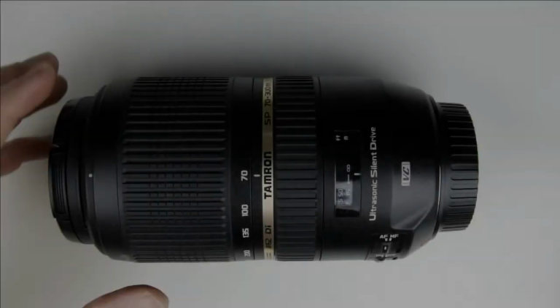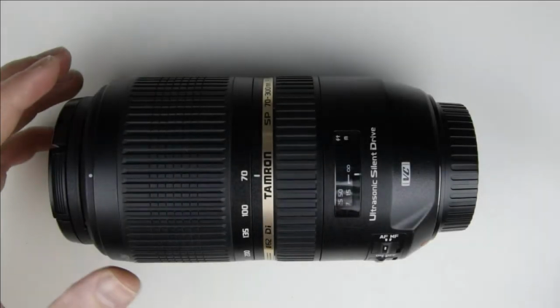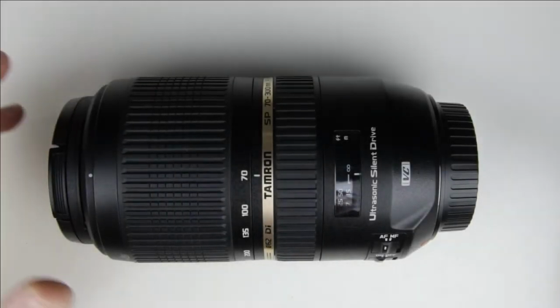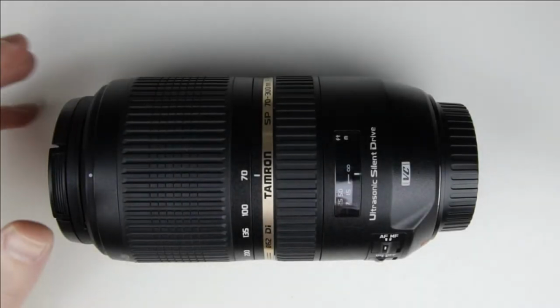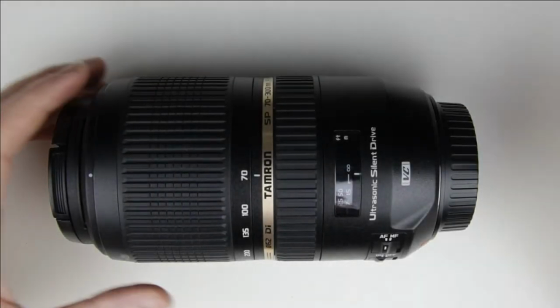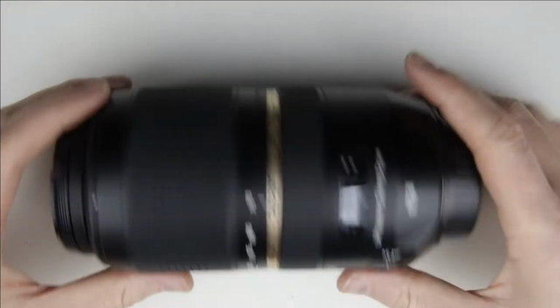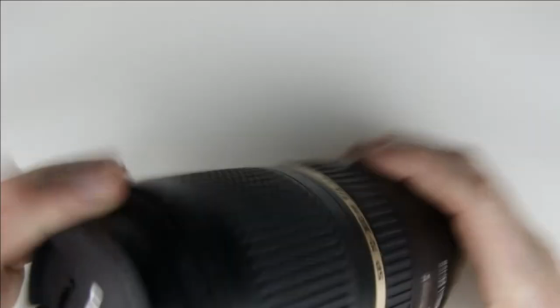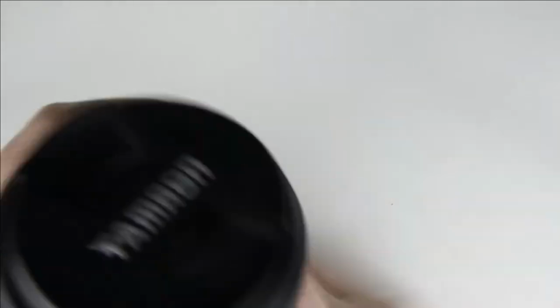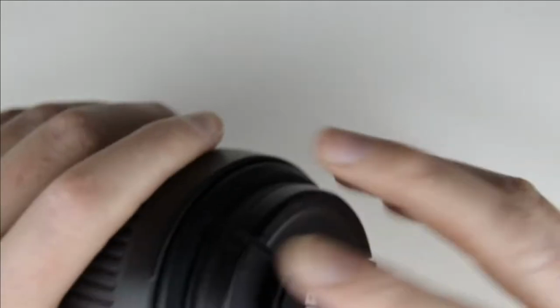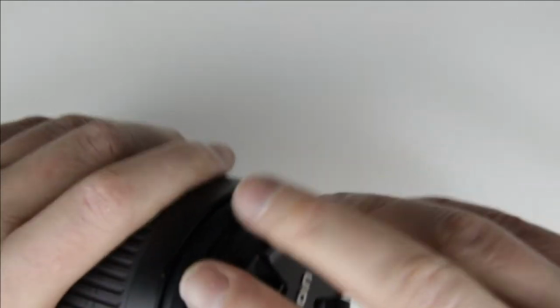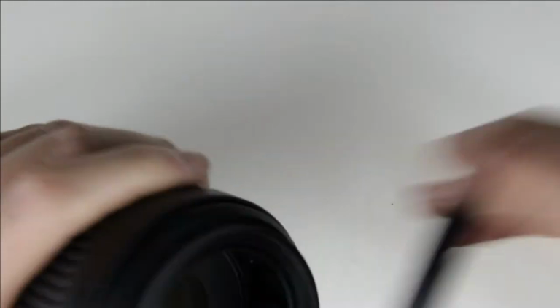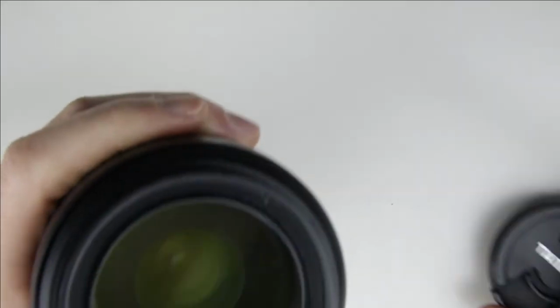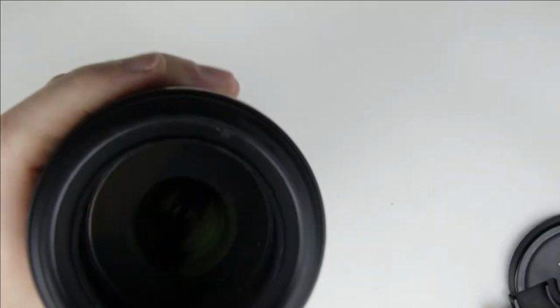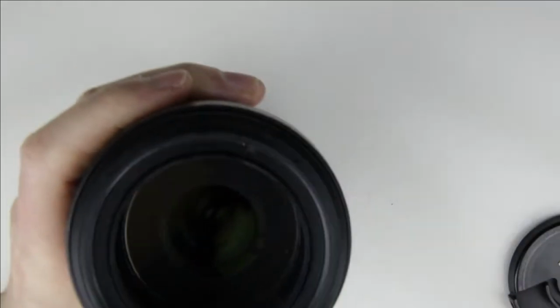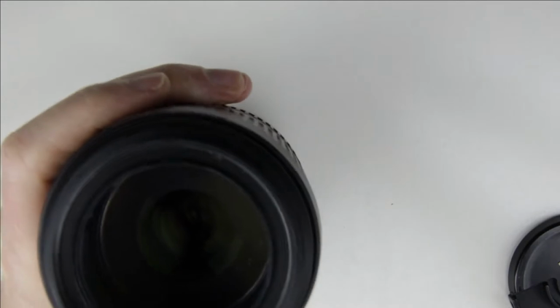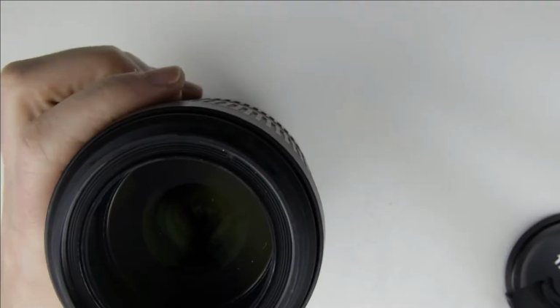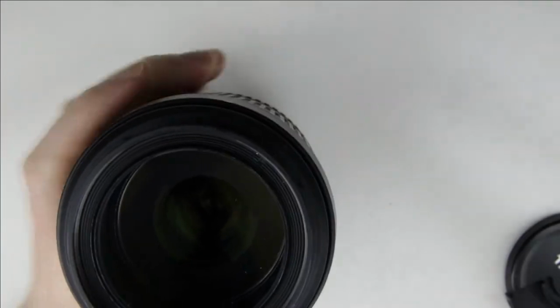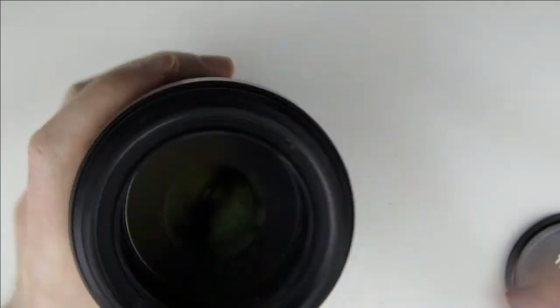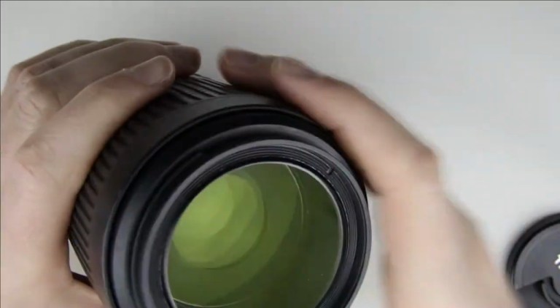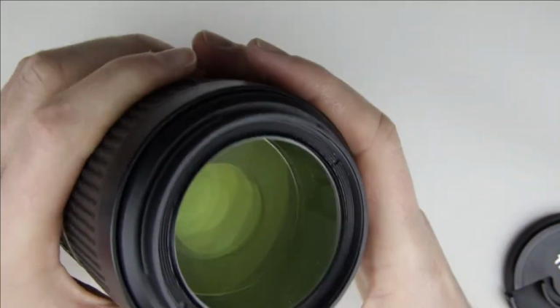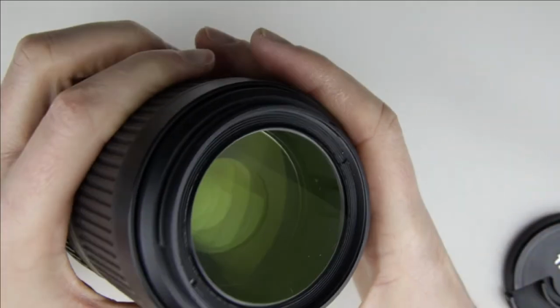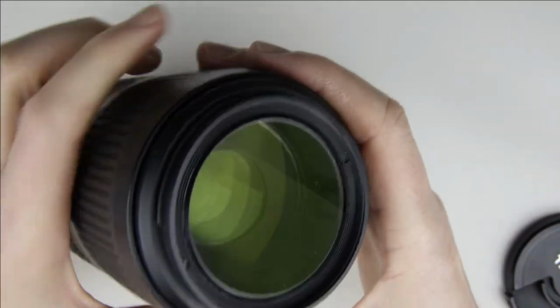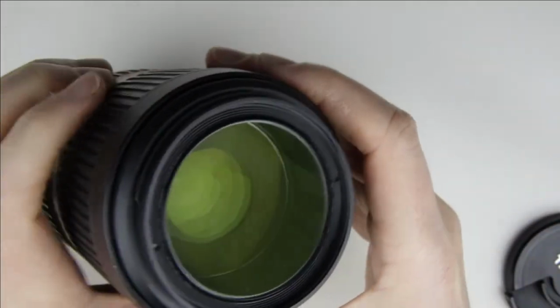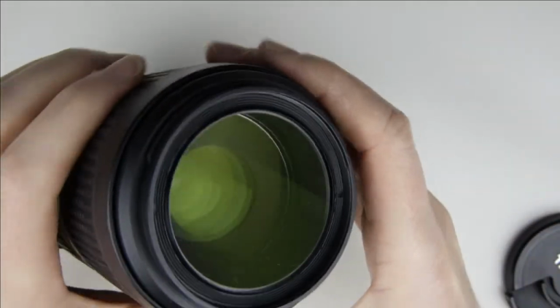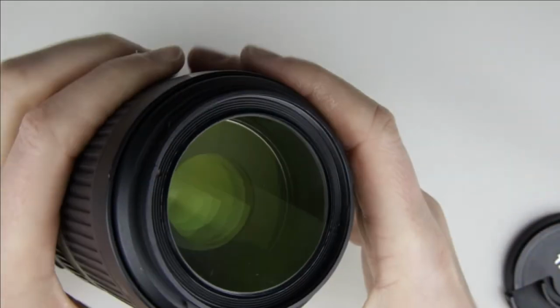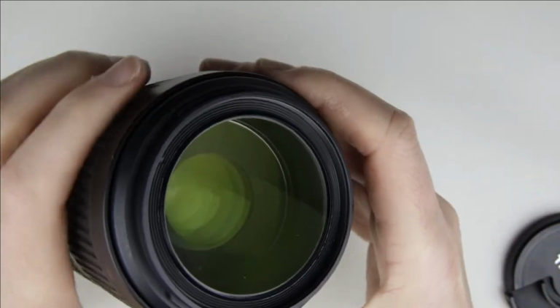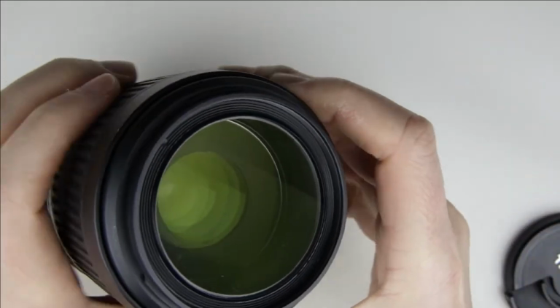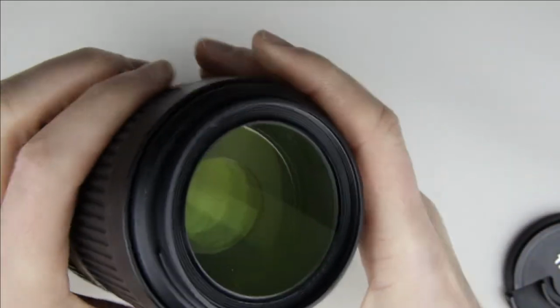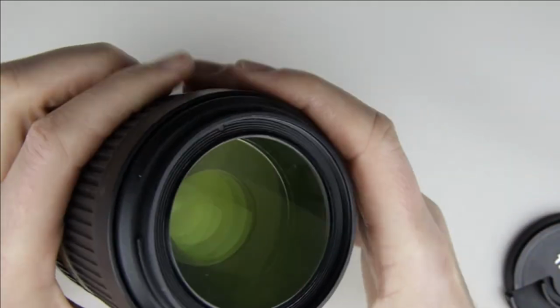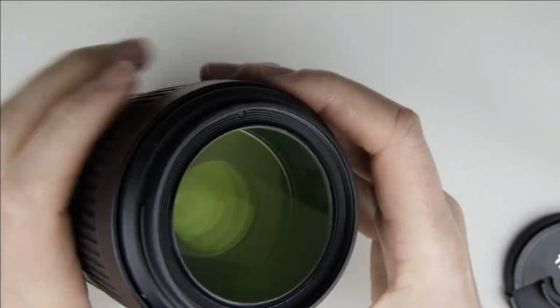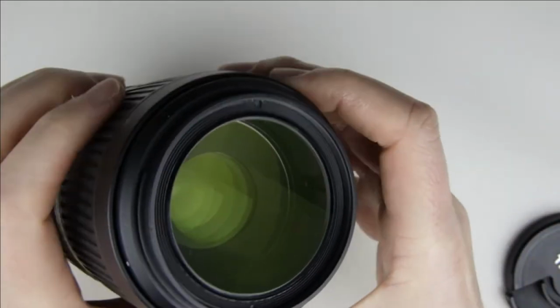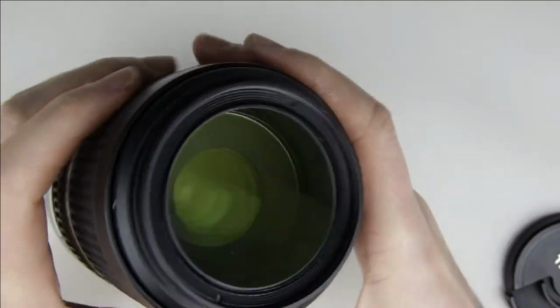This is the lens which will be cleaned. As you can see, there is some dust behind the front lens element.